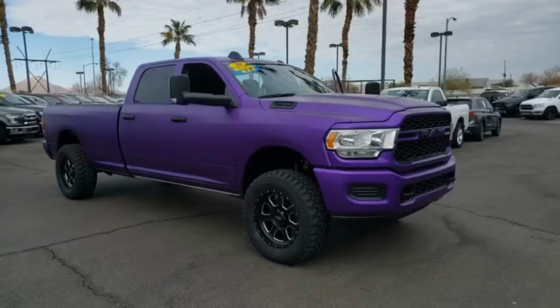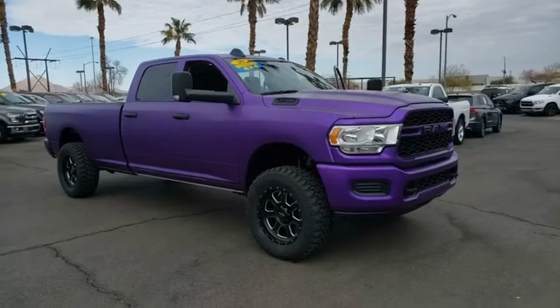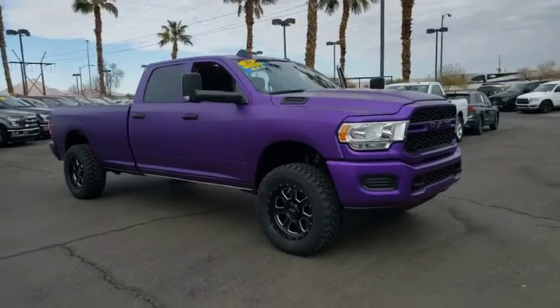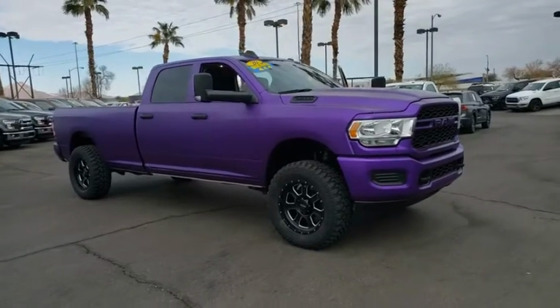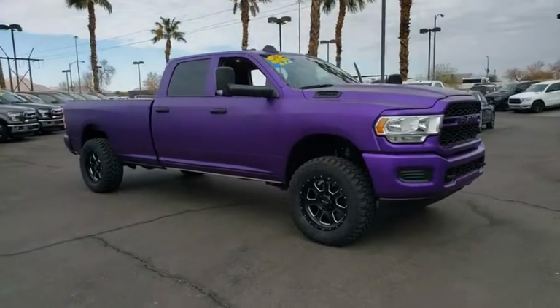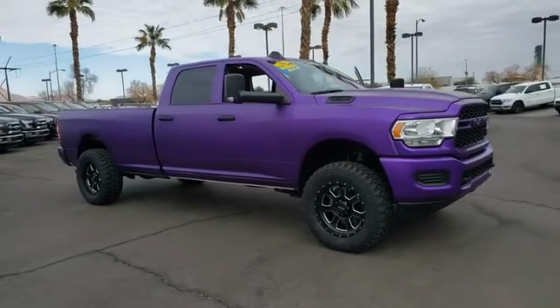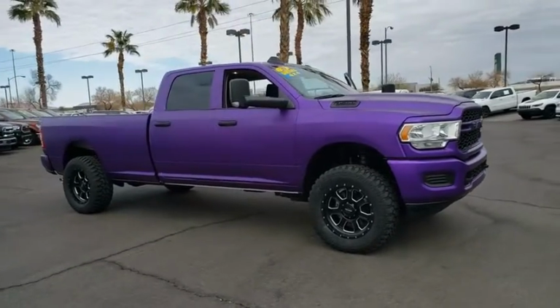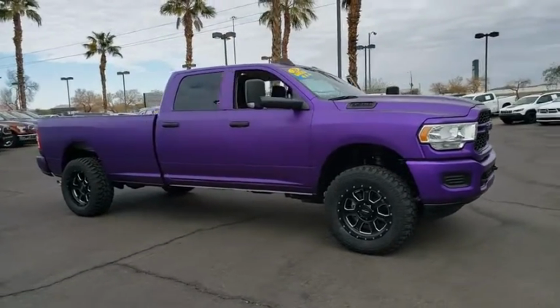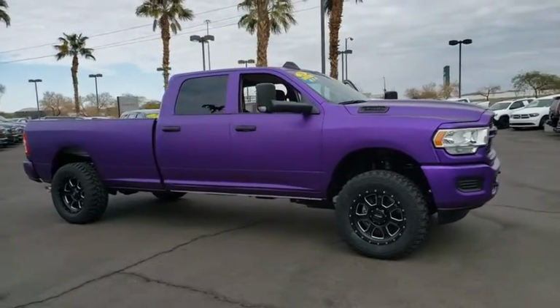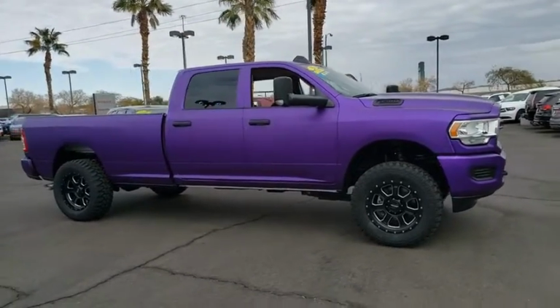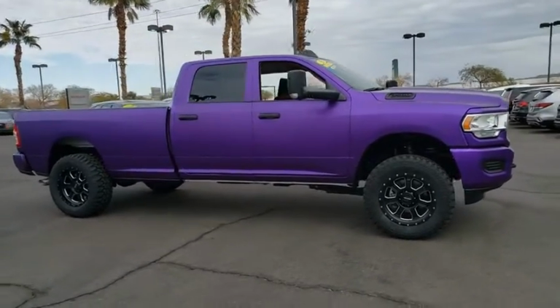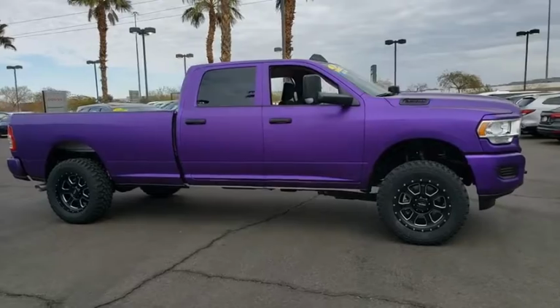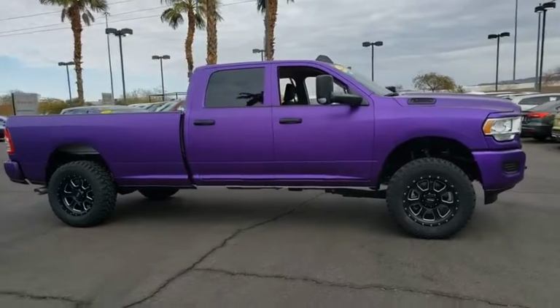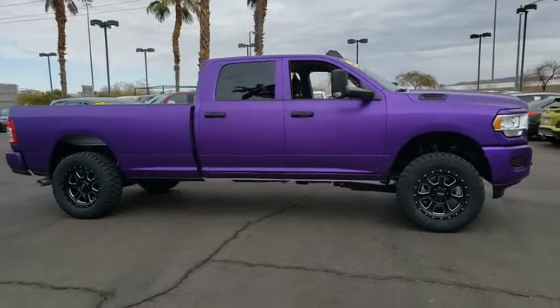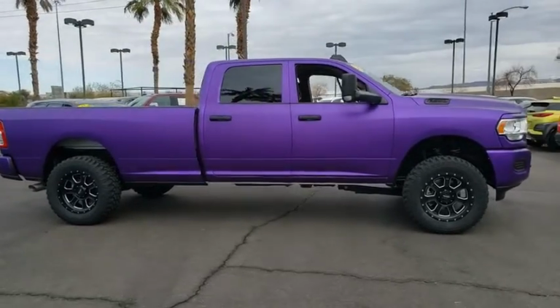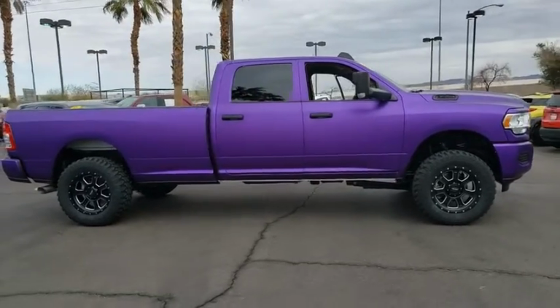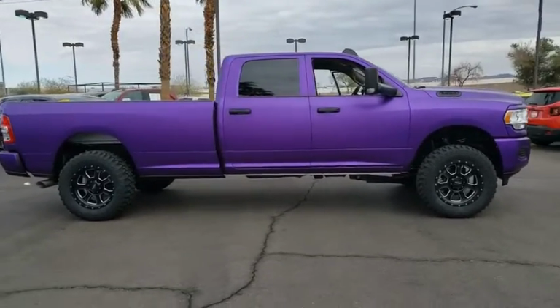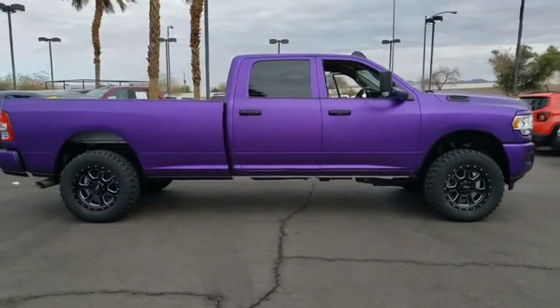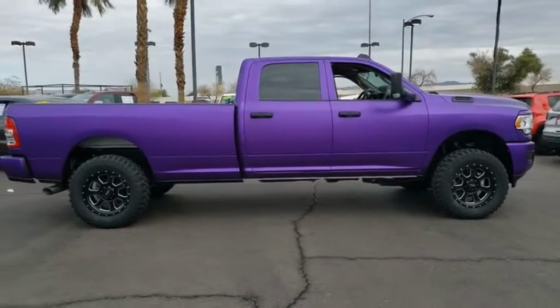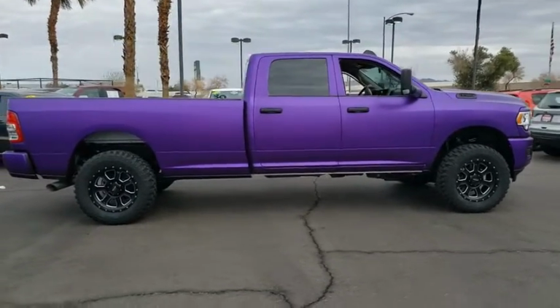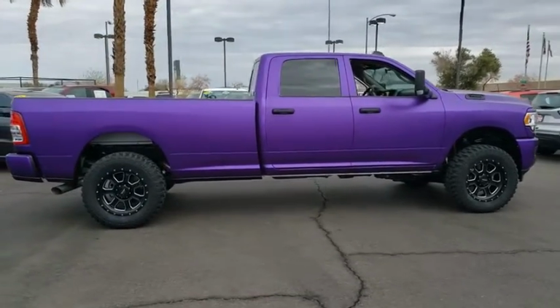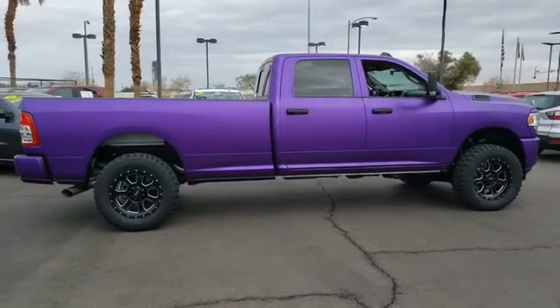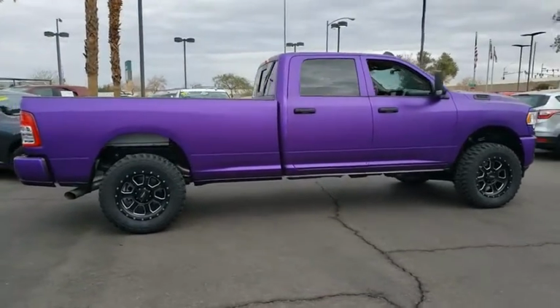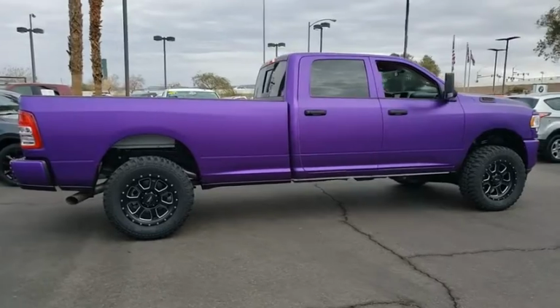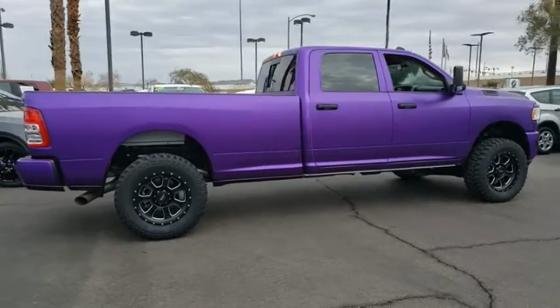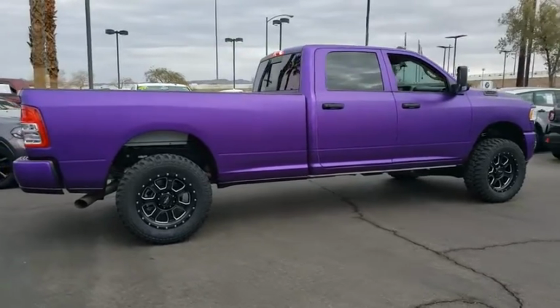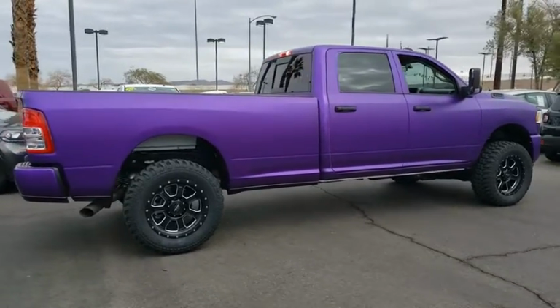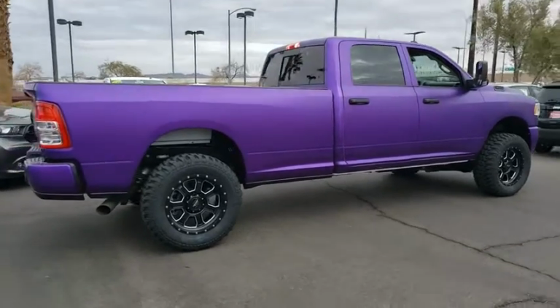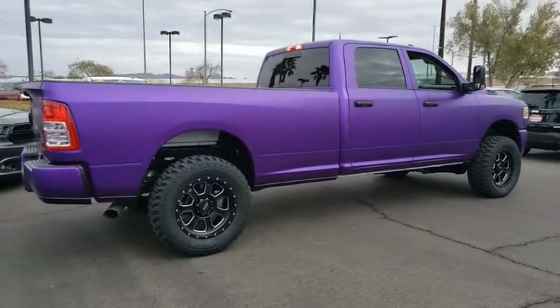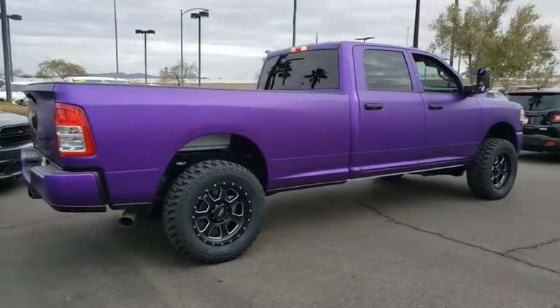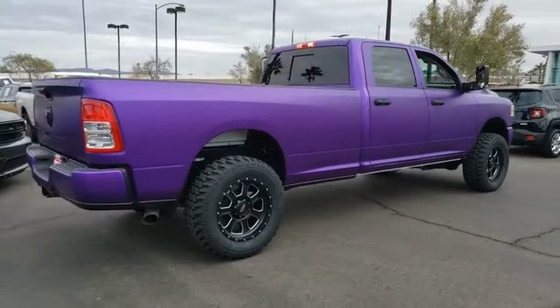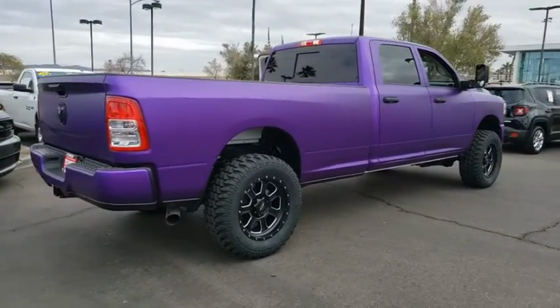Take a ride in the 2020 Ram 3500. Ram 3500 is a solid option for truck buyers in need of hauling capacity and serious towing. With names like Hemi and Cummins under the hood, there's plenty of muscle to back it up.